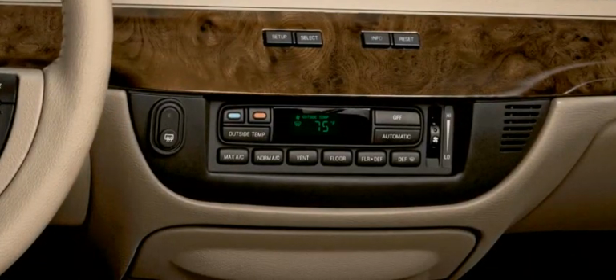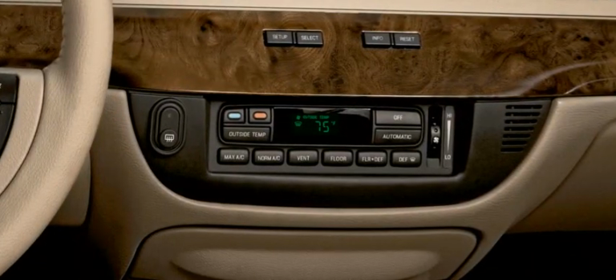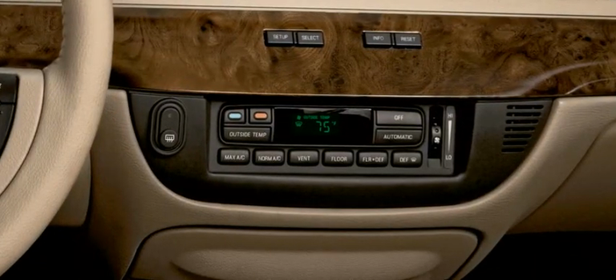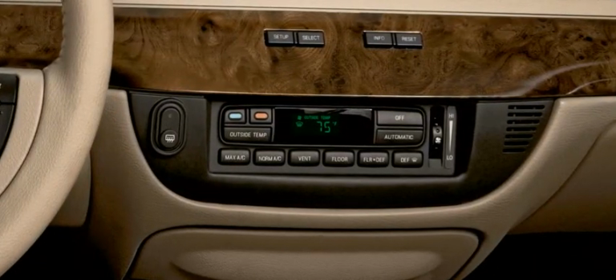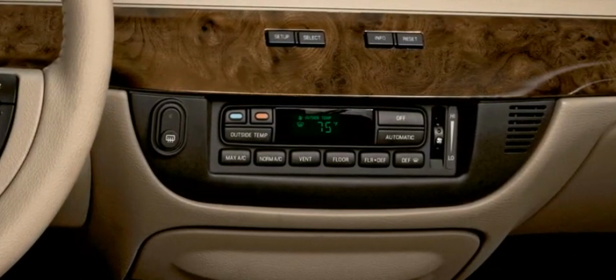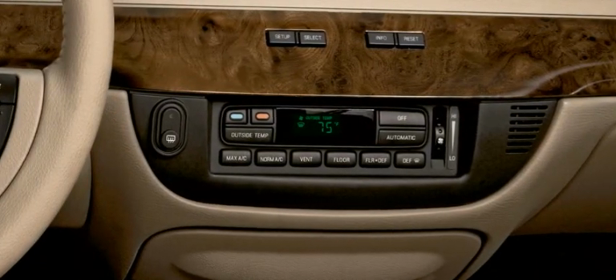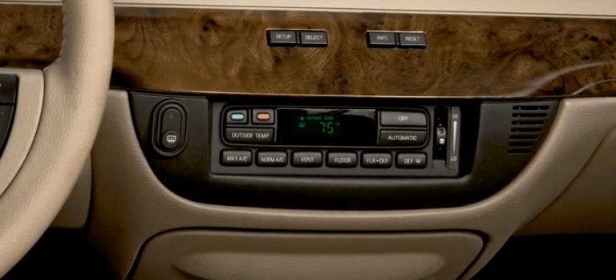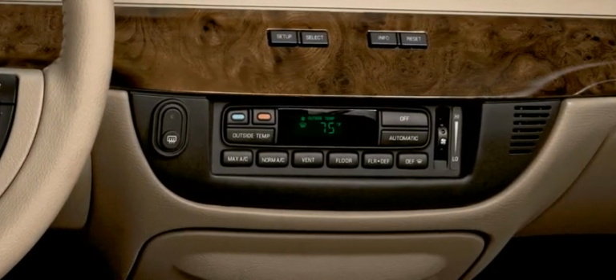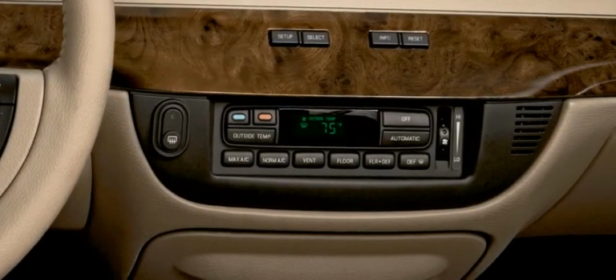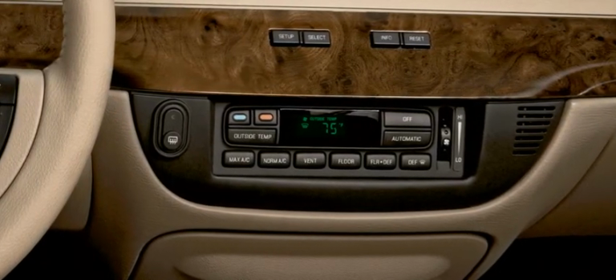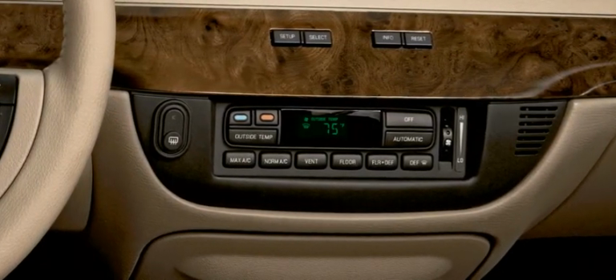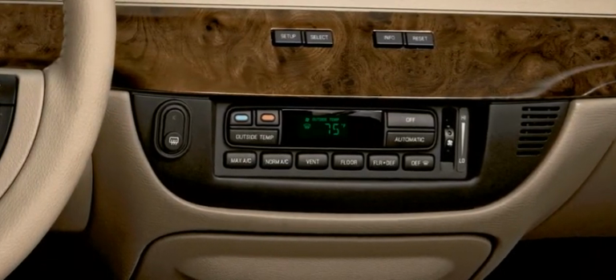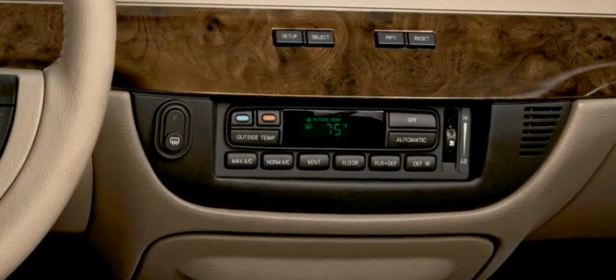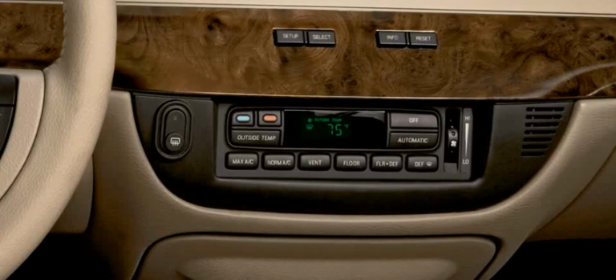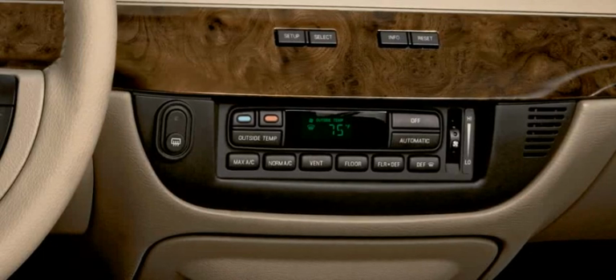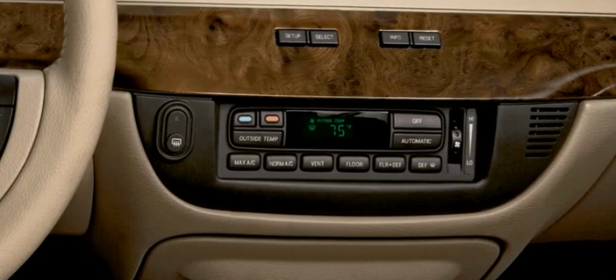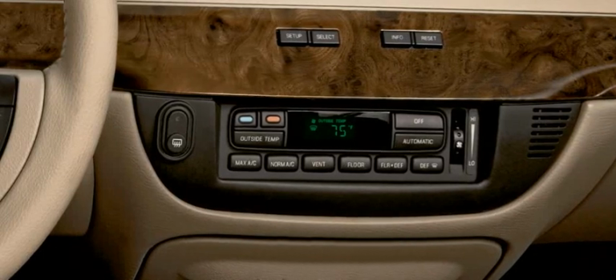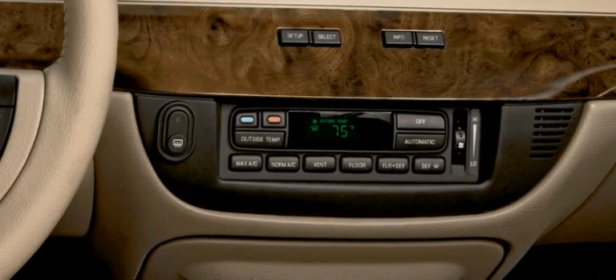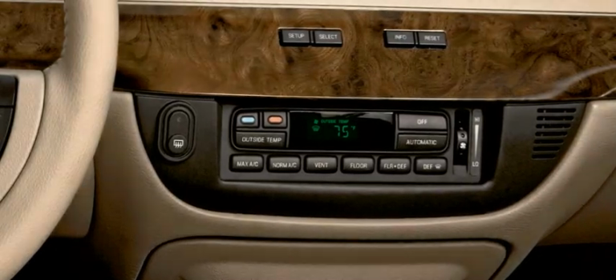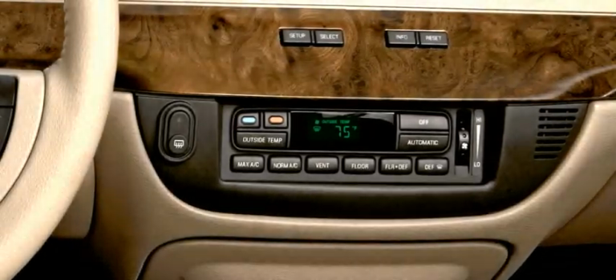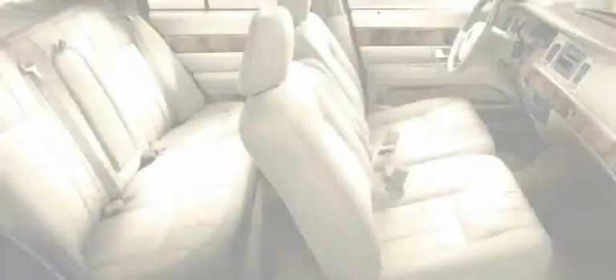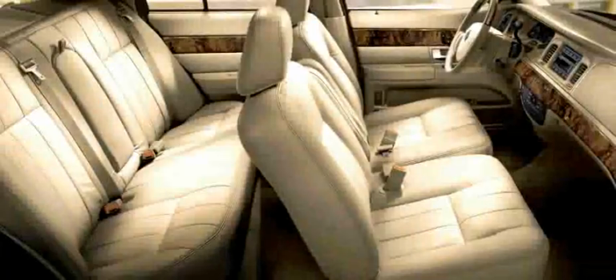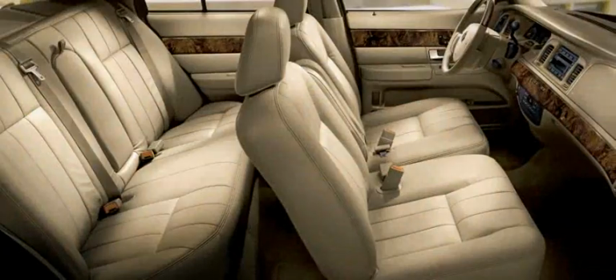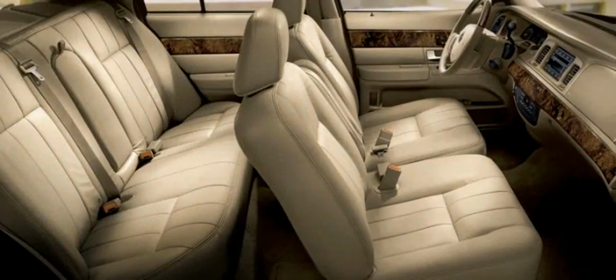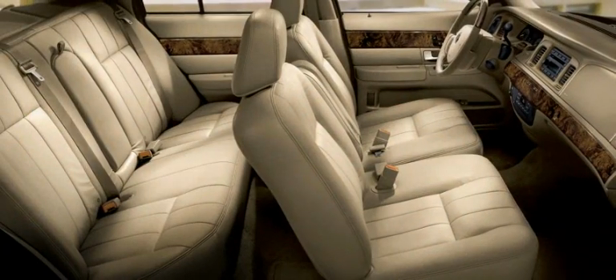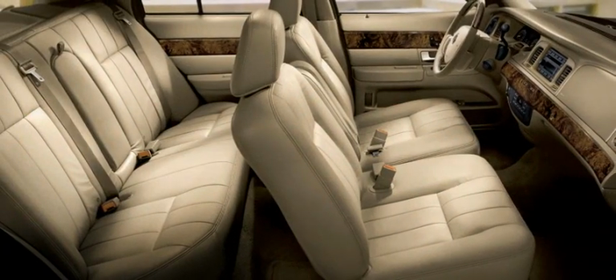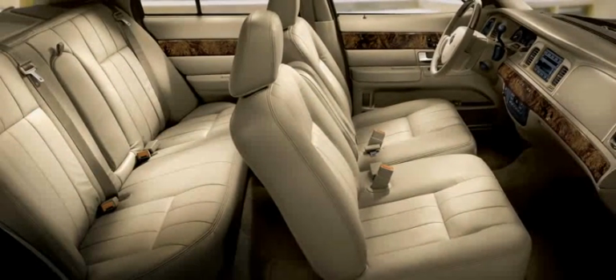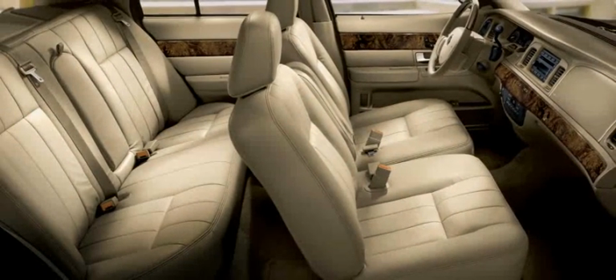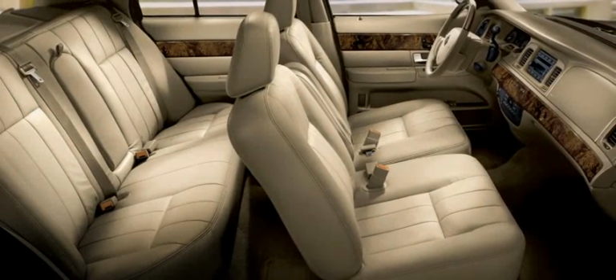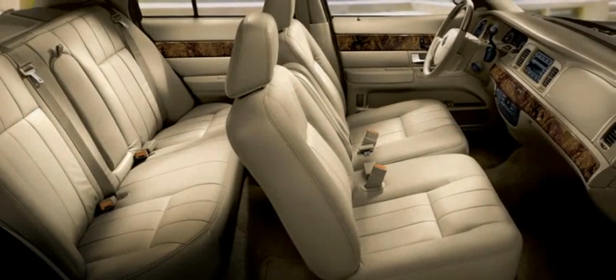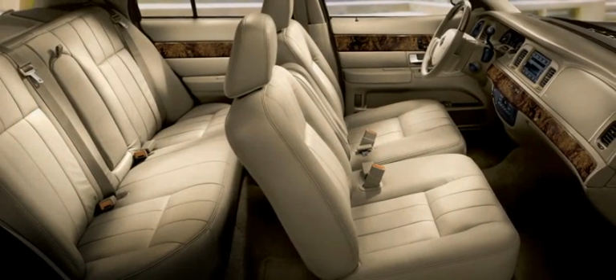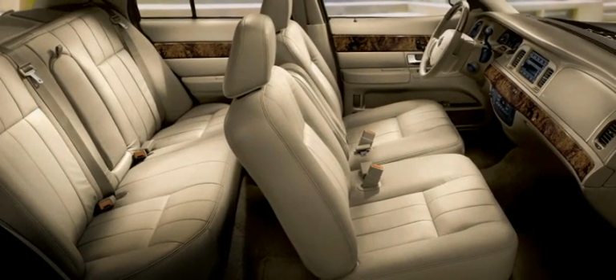Additionally, electronic automatic temperature control helps provide a comfortable climate for you and your front passenger. Mercury Grand Marquis — it accommodates all your expectations.